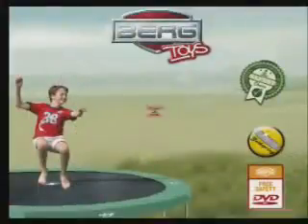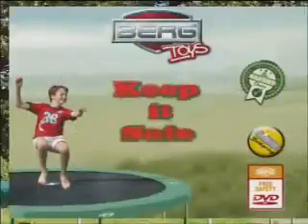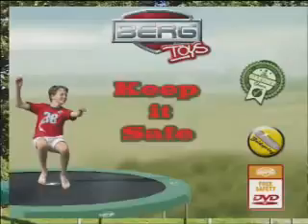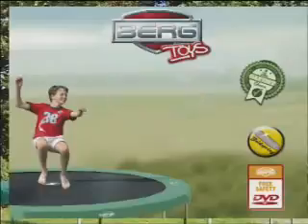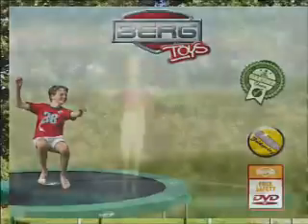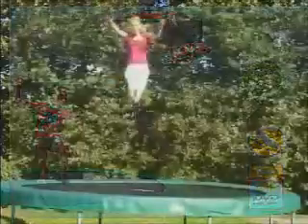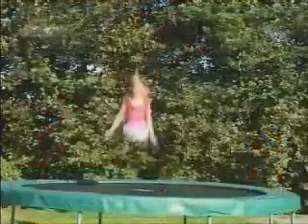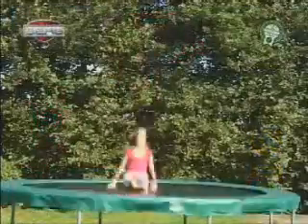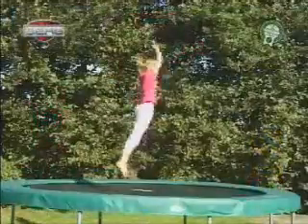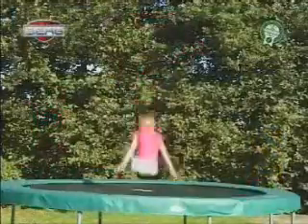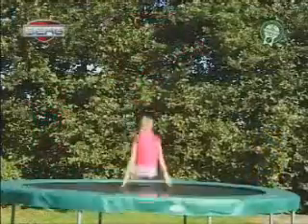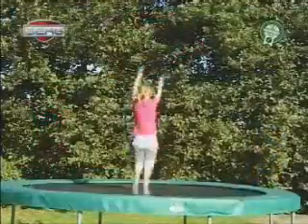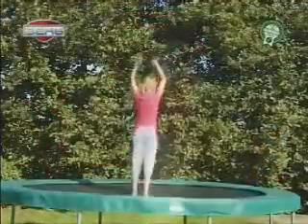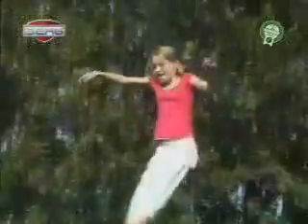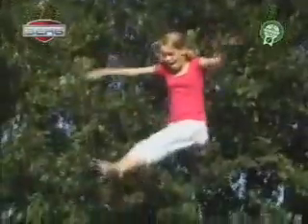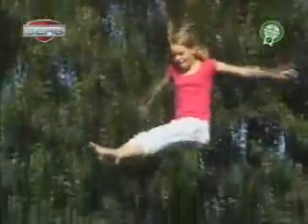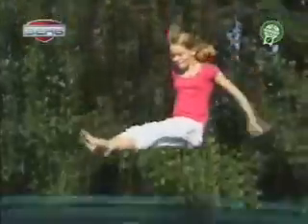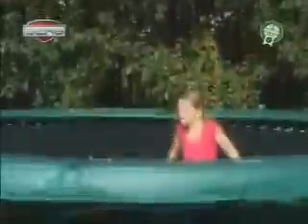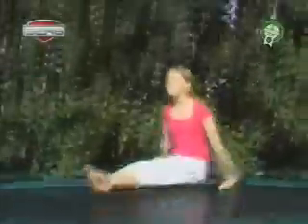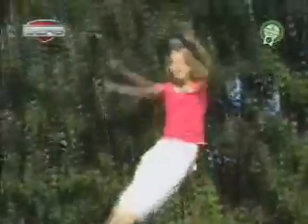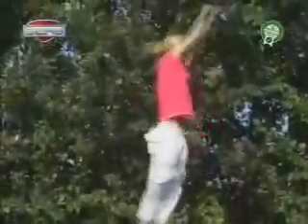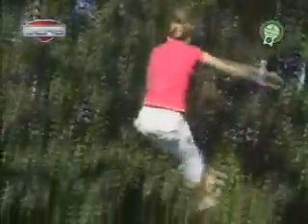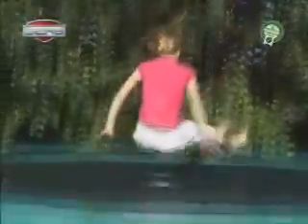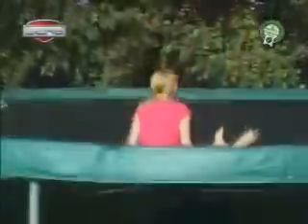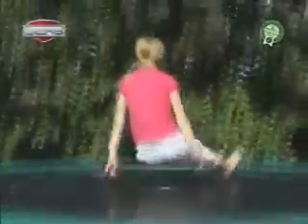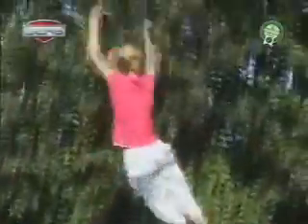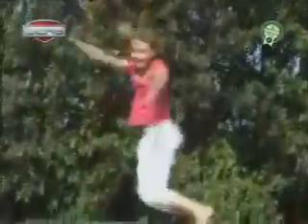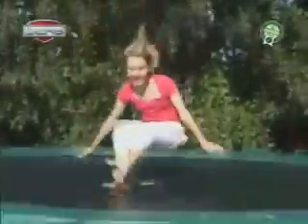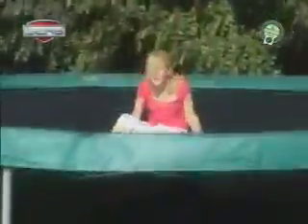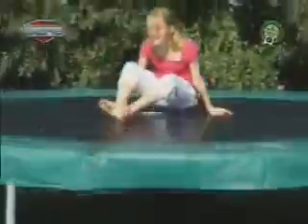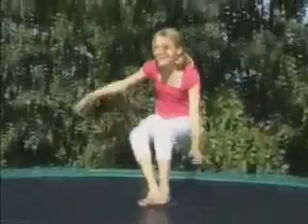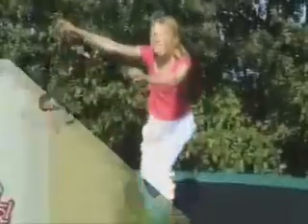Sit jump with turn. Turn half a circle in the air. Land with stretched legs and land on your bottom.